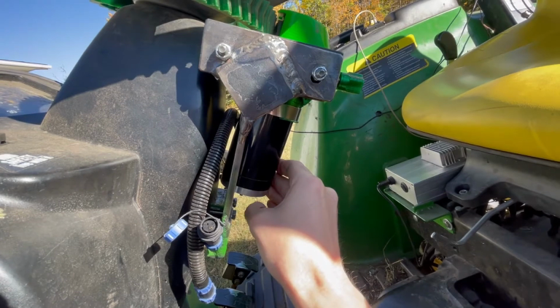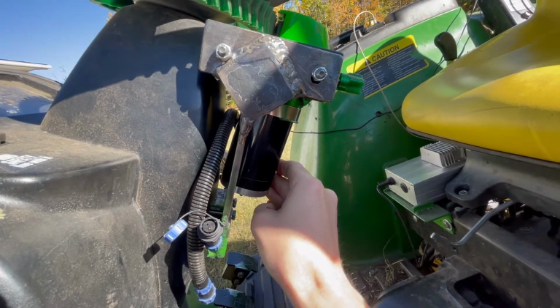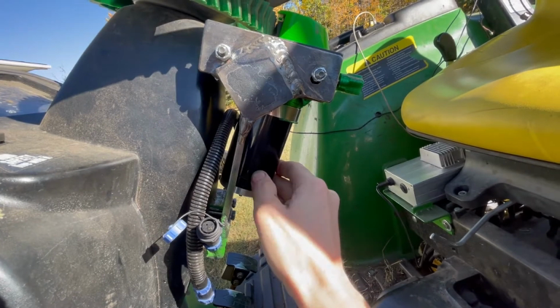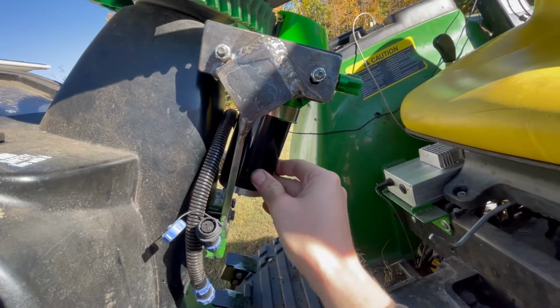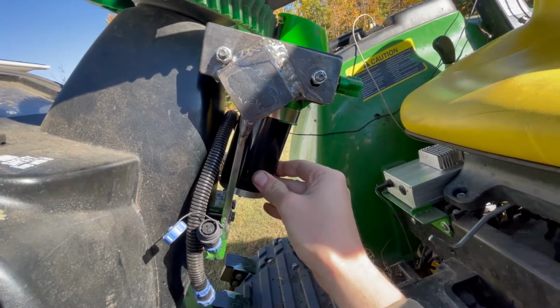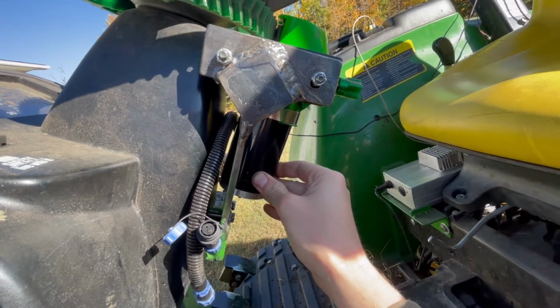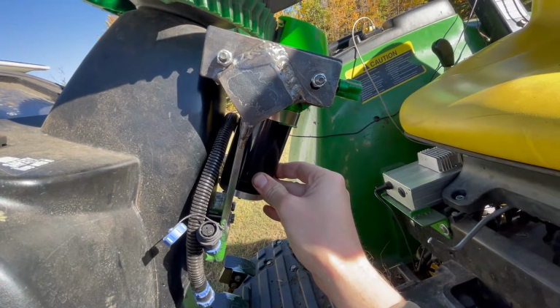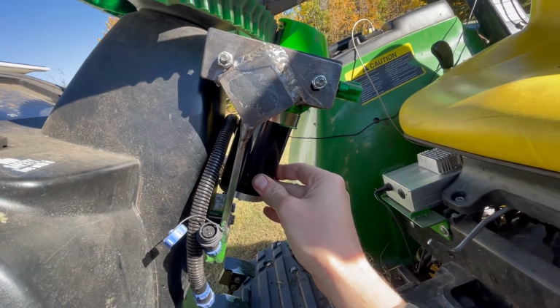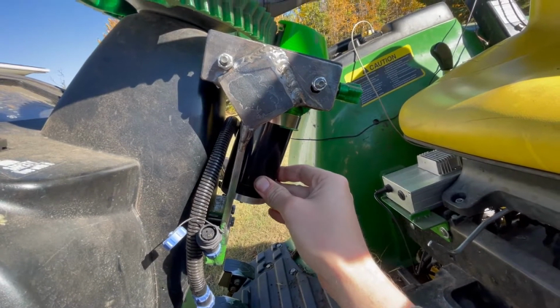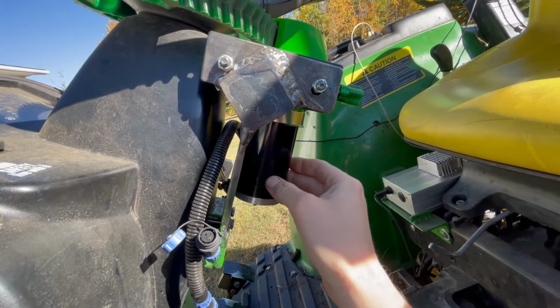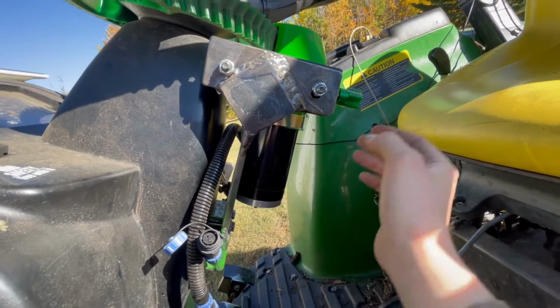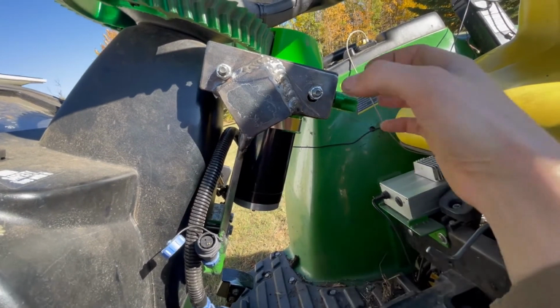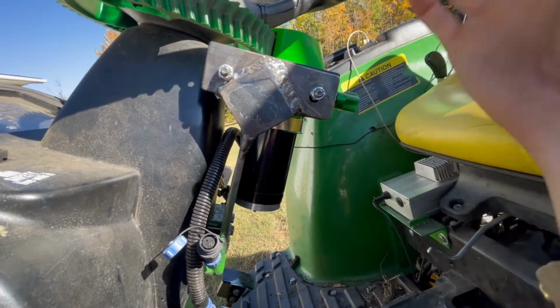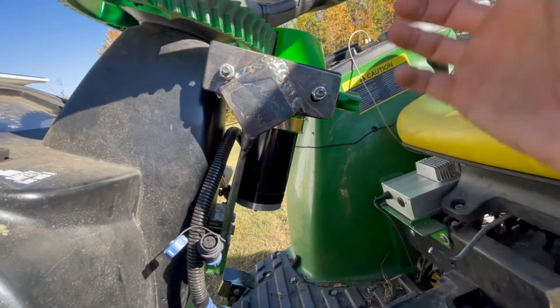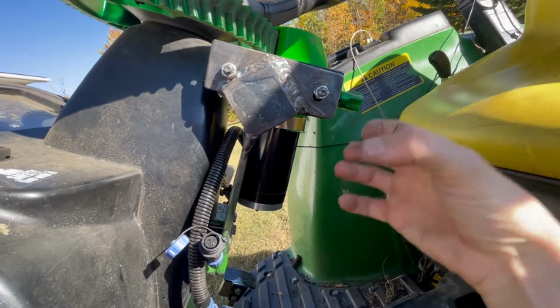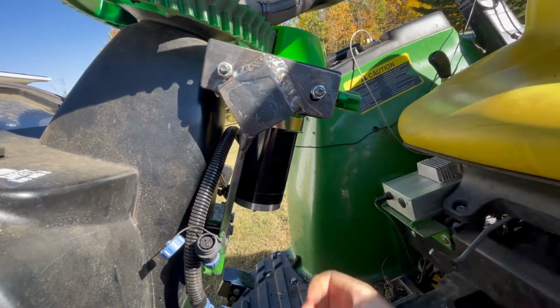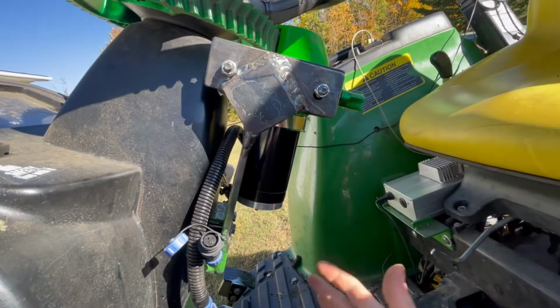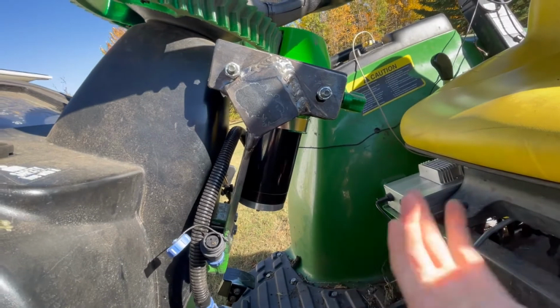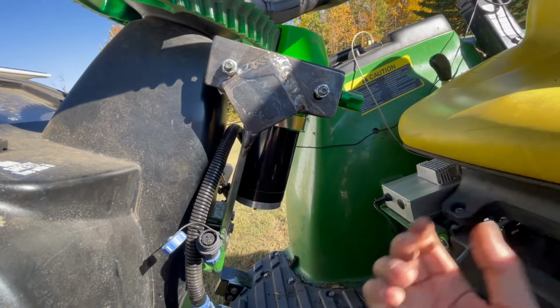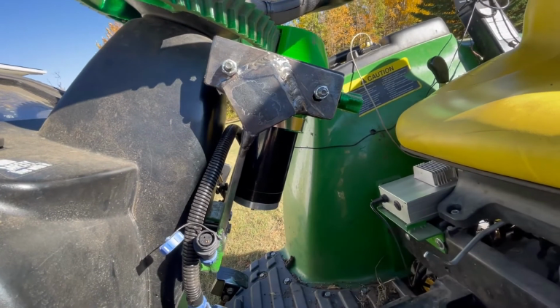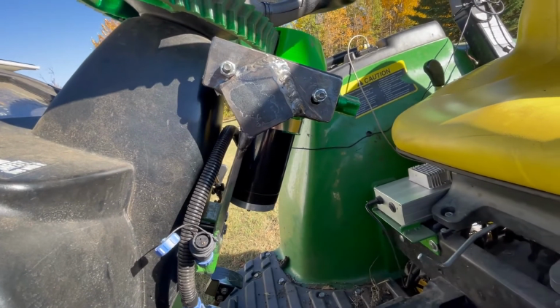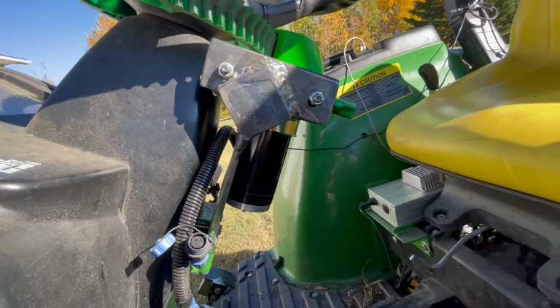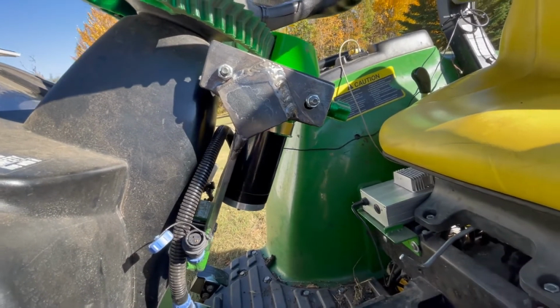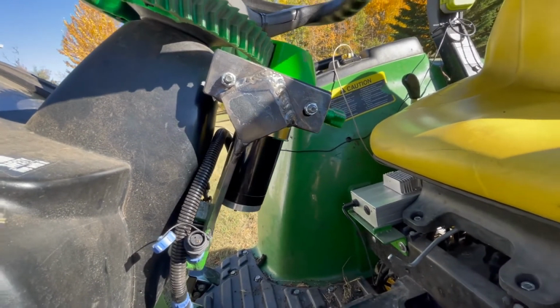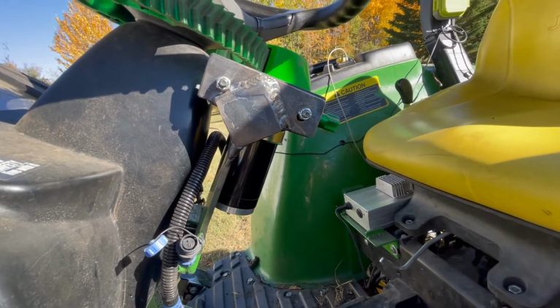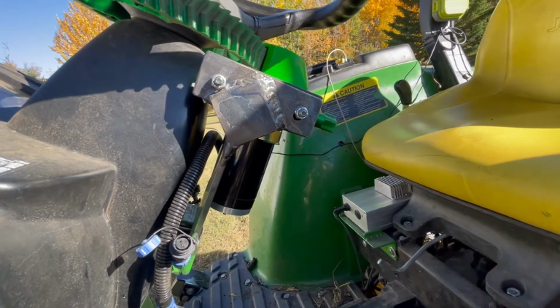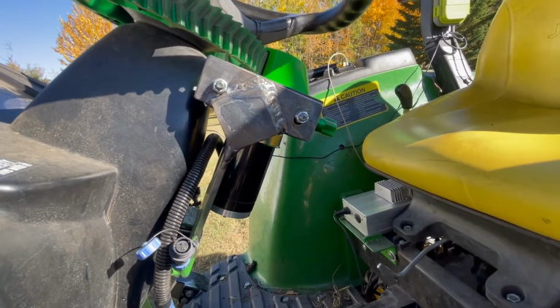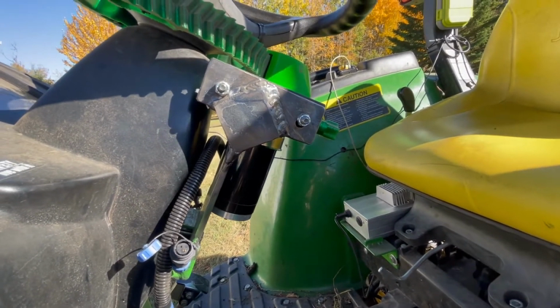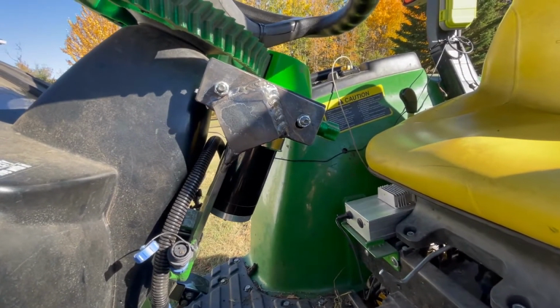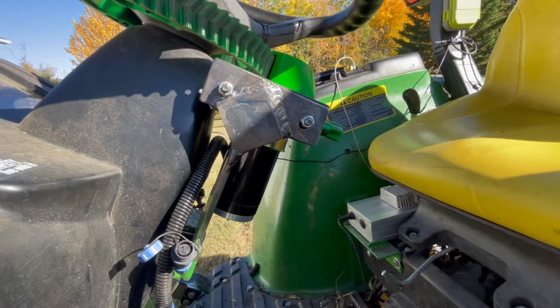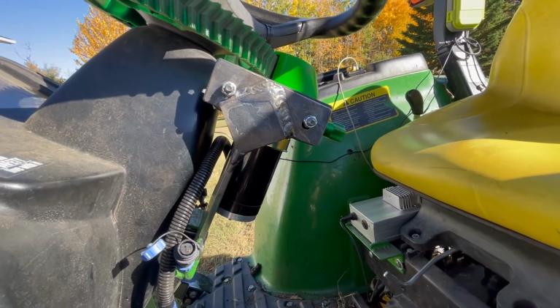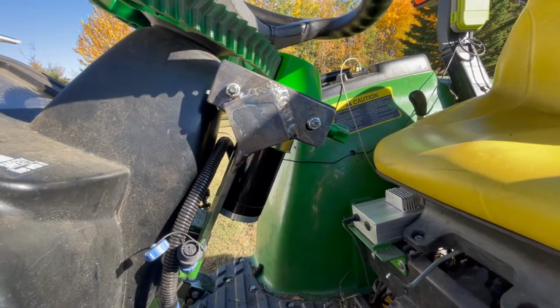In order to decouple the gears I have to push it in, but then it barely gives me any clearance to actually pull it out, so I end up having to pull the gear off and then pull it out. It's a very minor issue — it's not like you're switching this every single day to a different tractor.